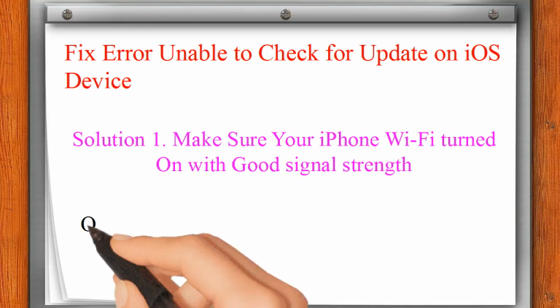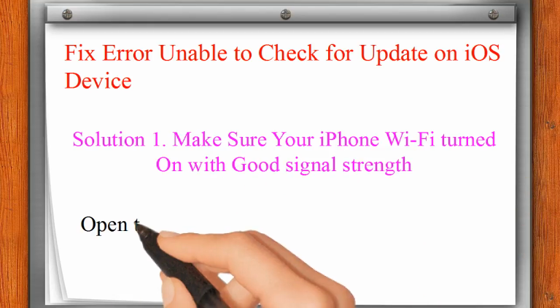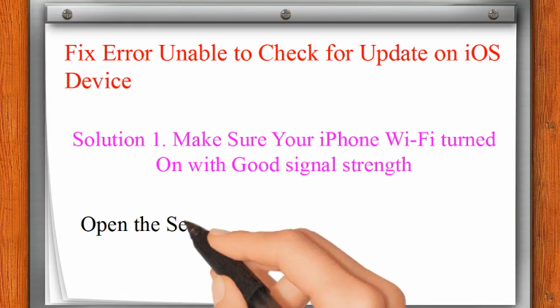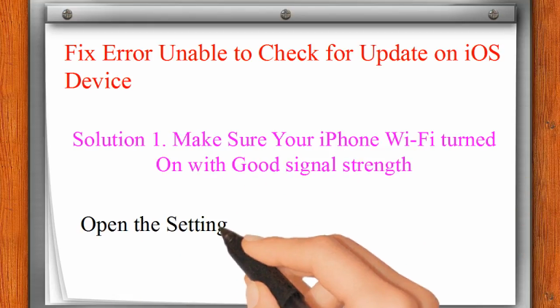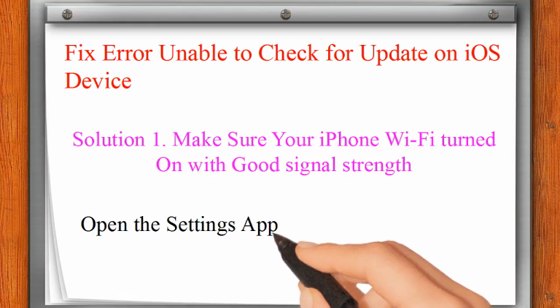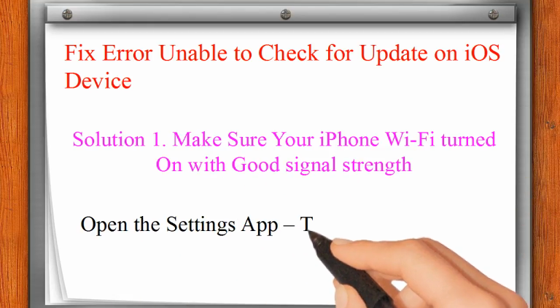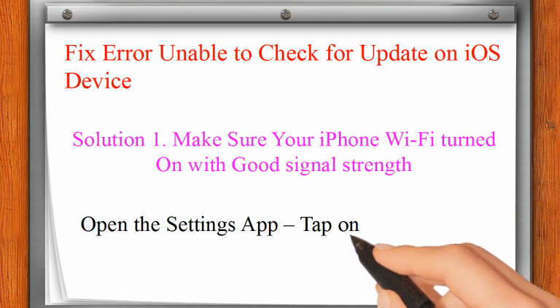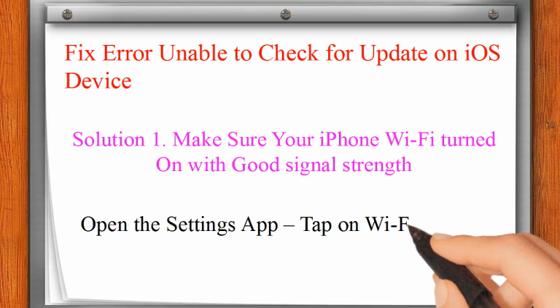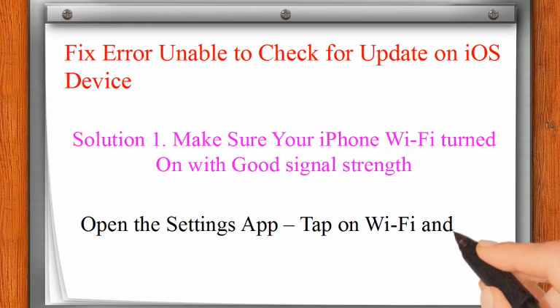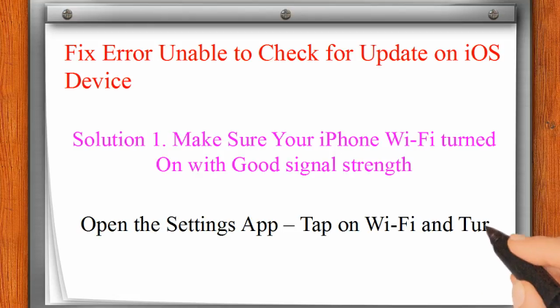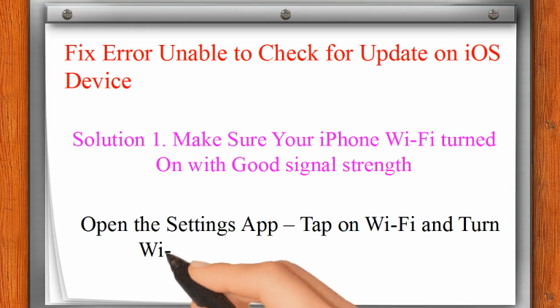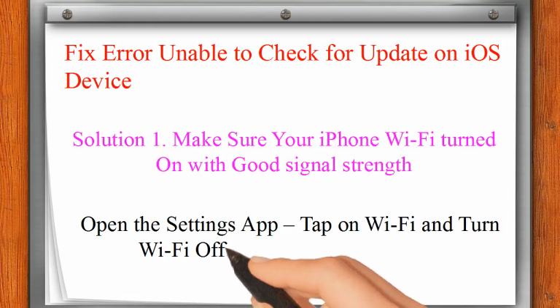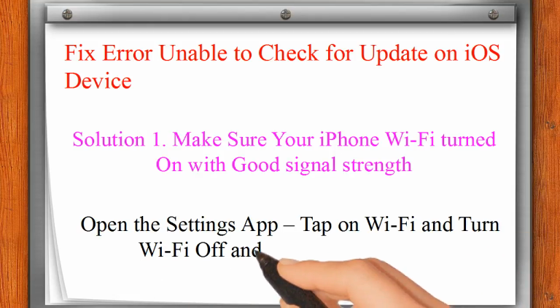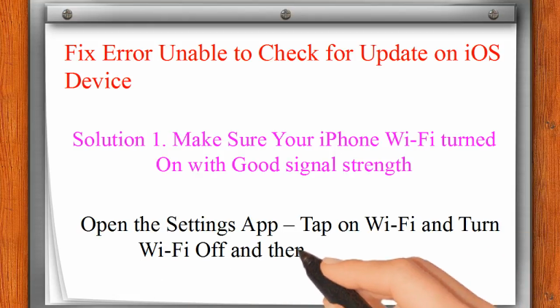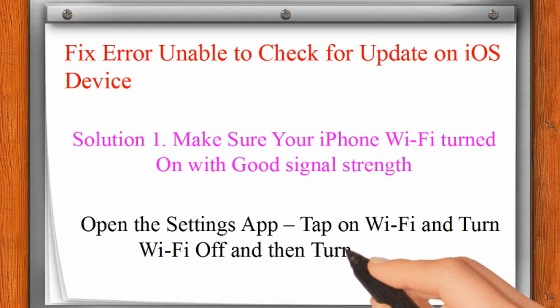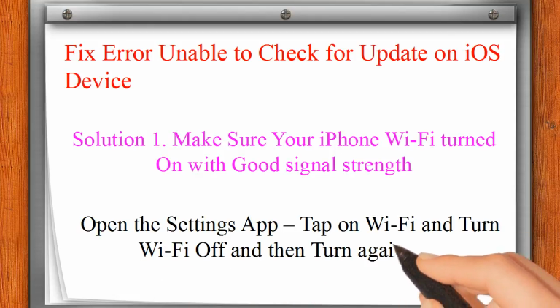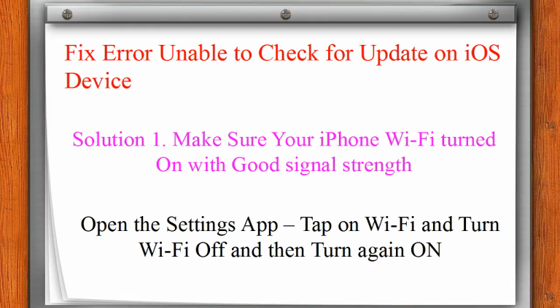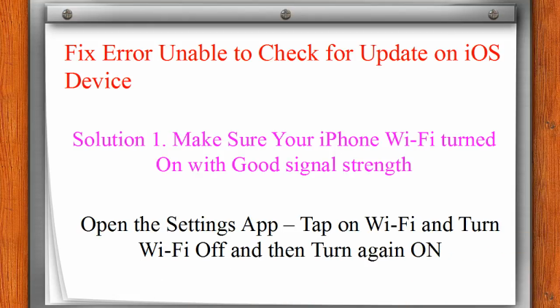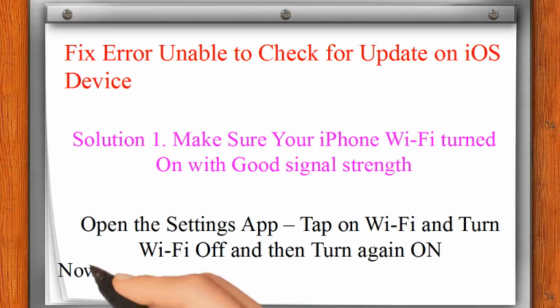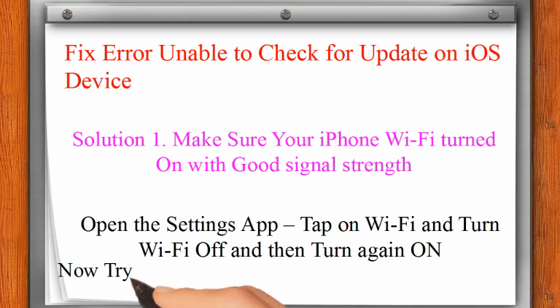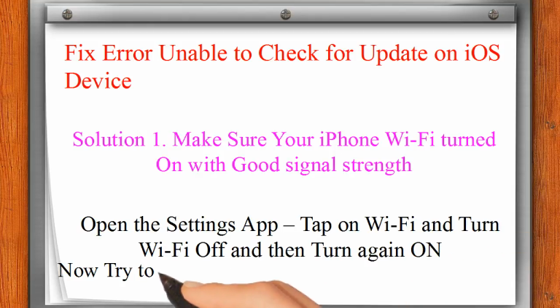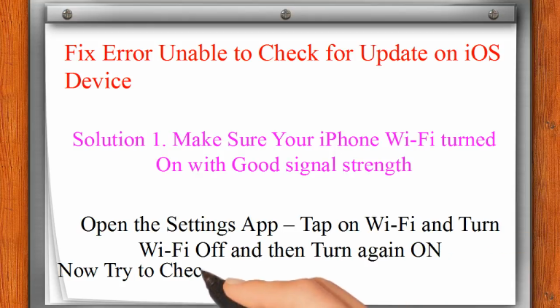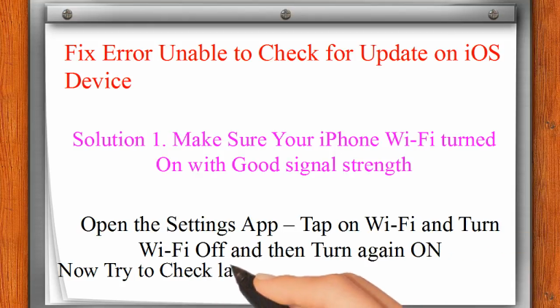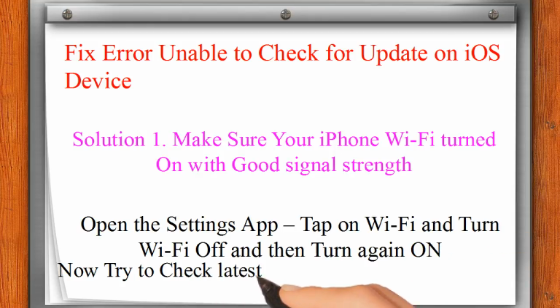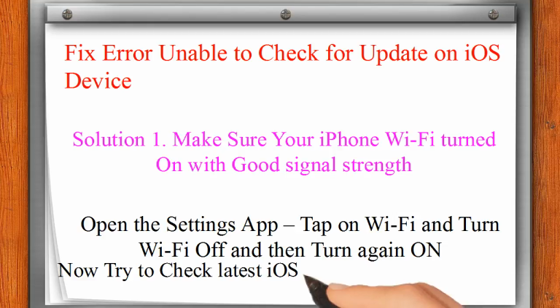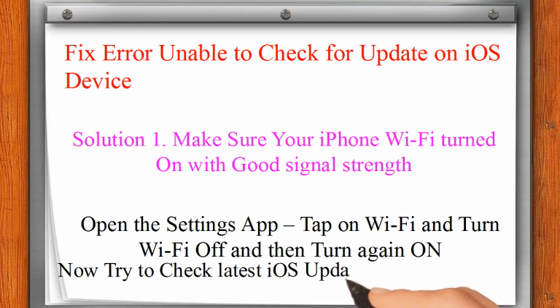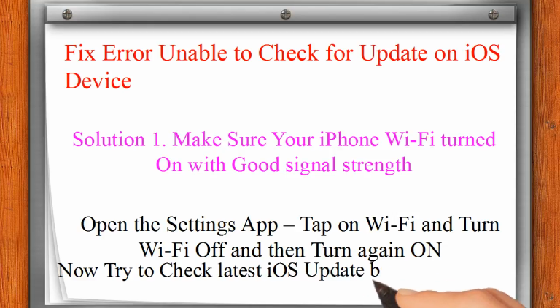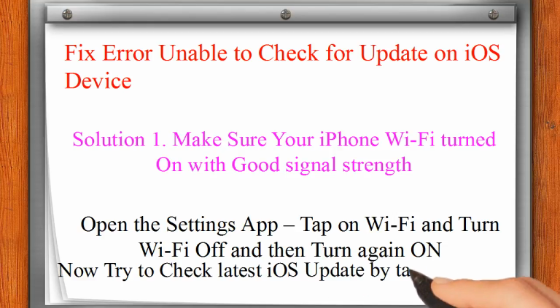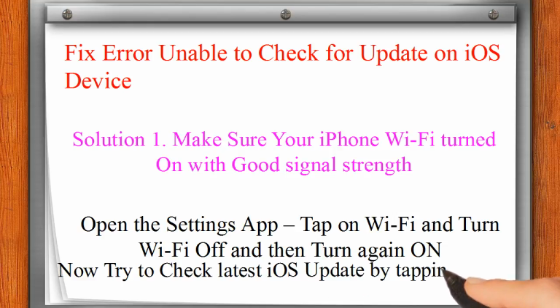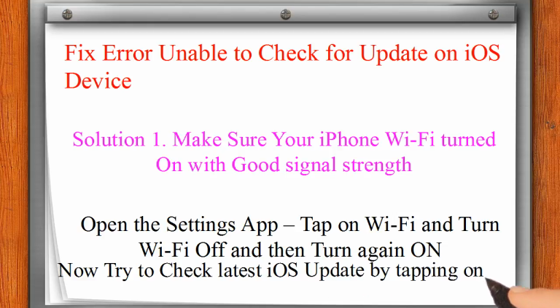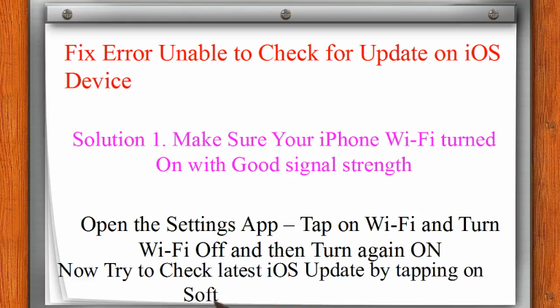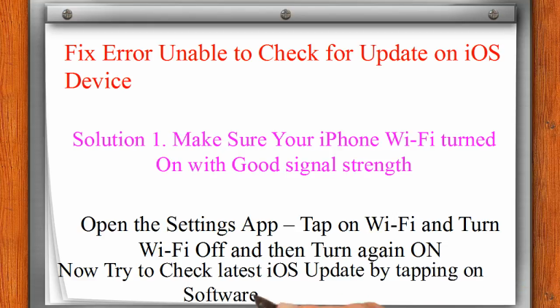Now try to check for the latest iOS update by tapping on the Software Update tab.